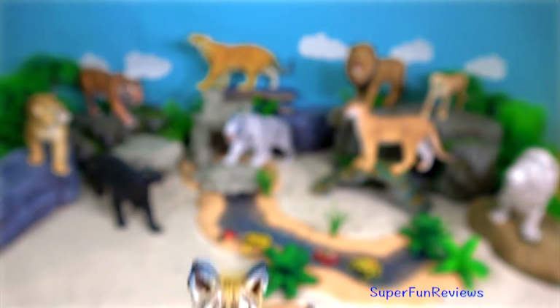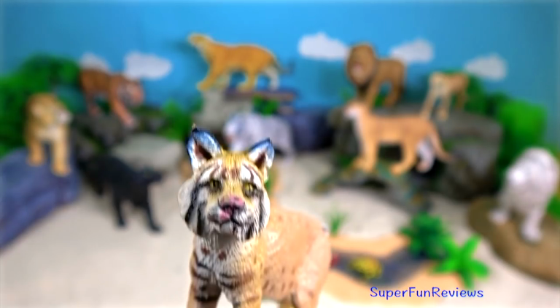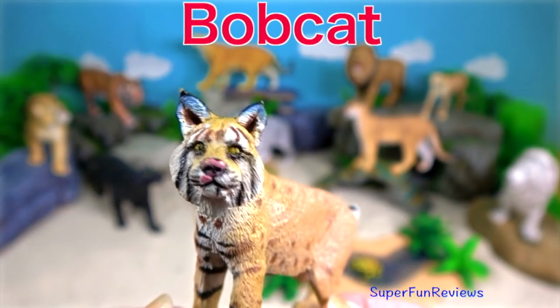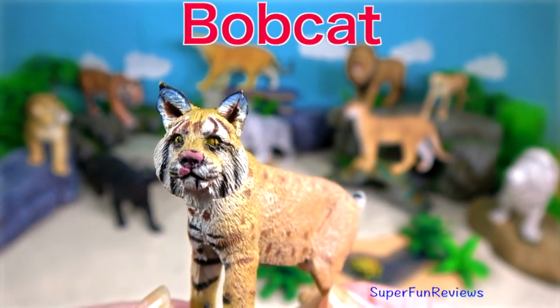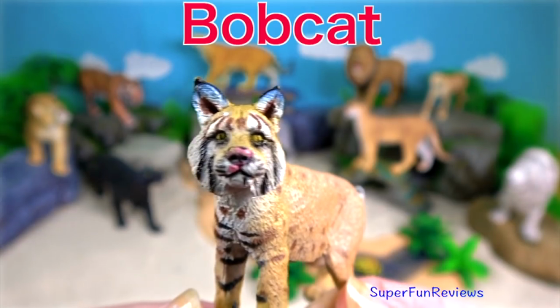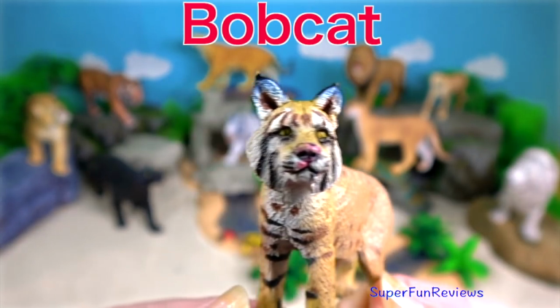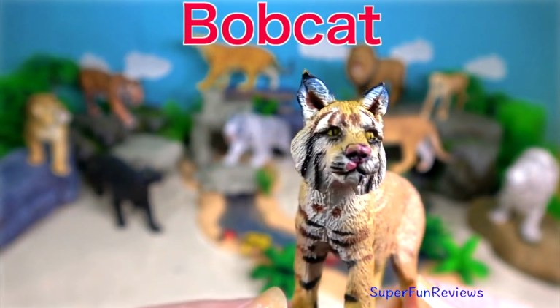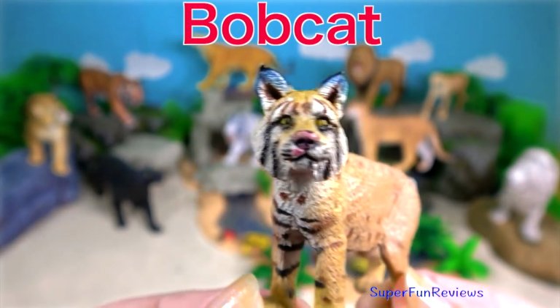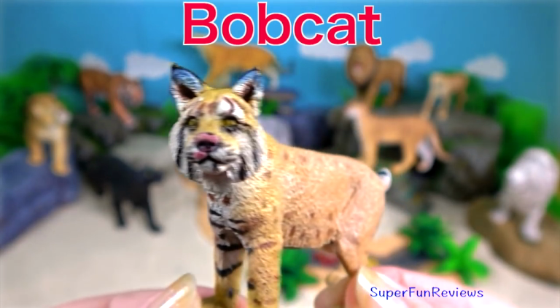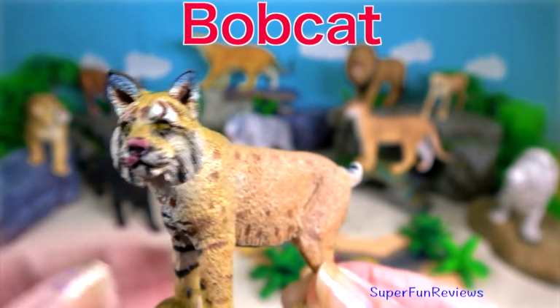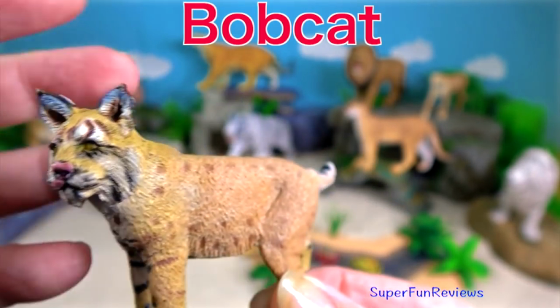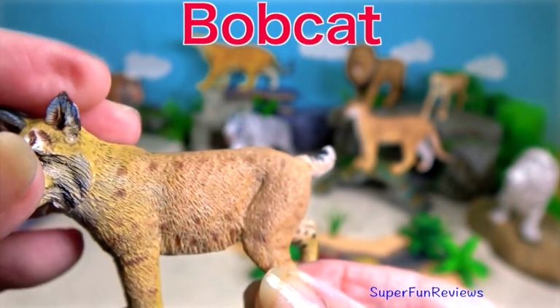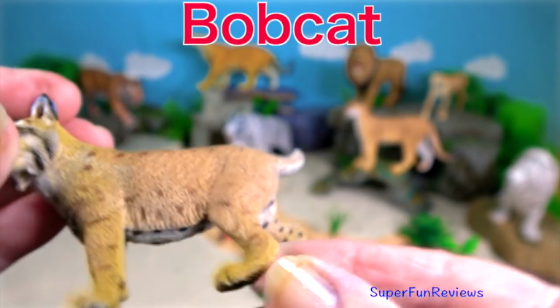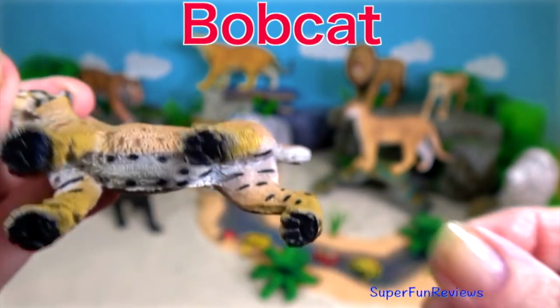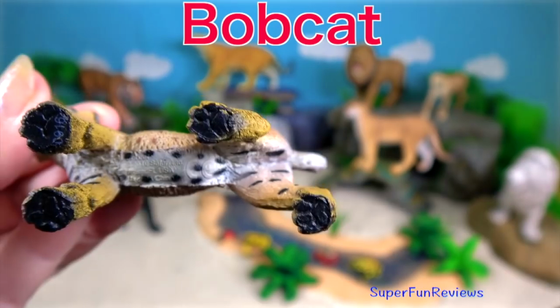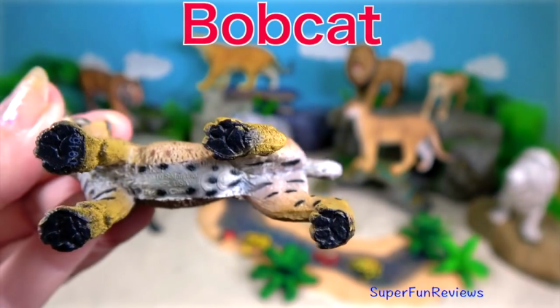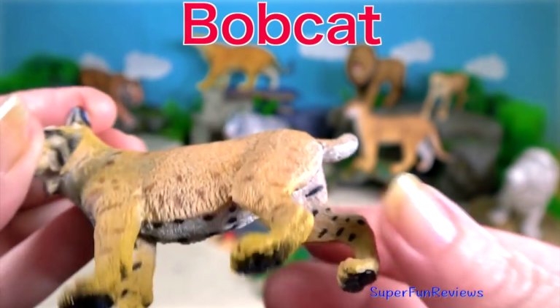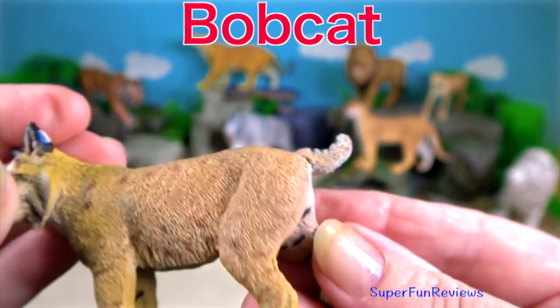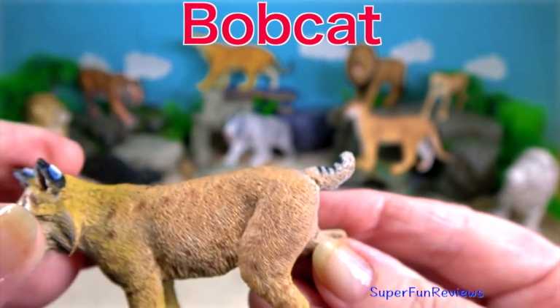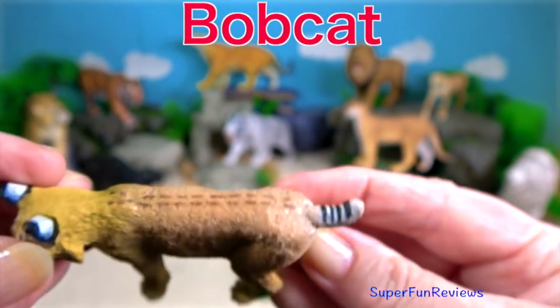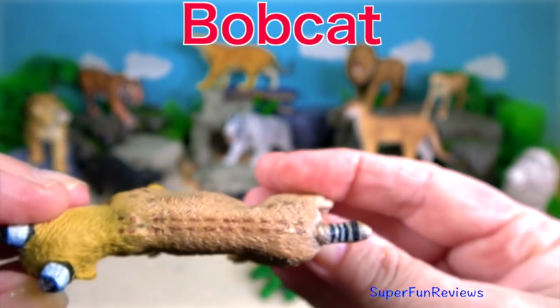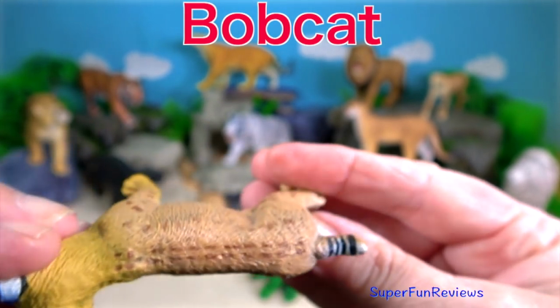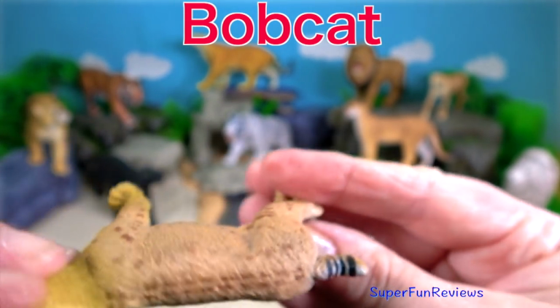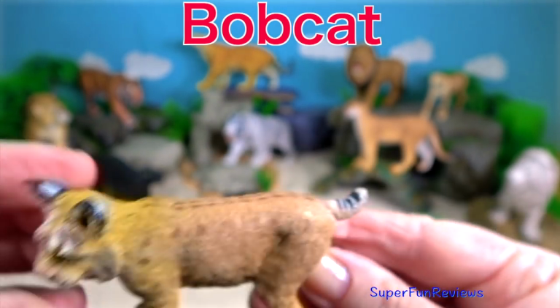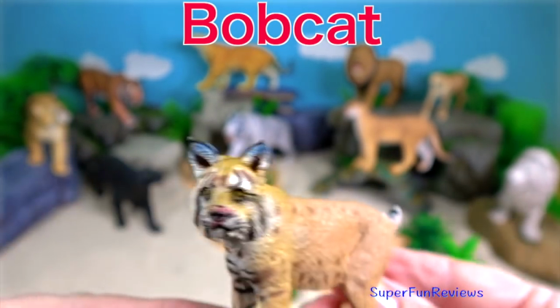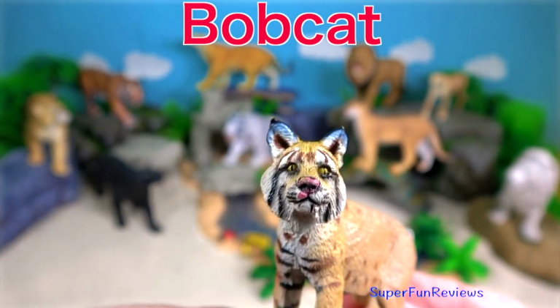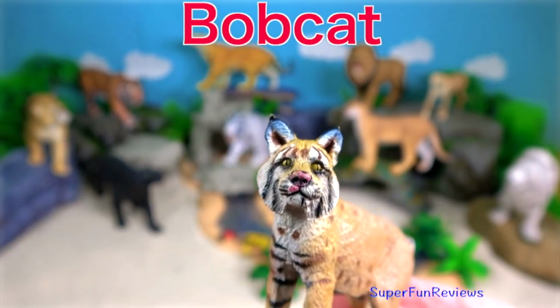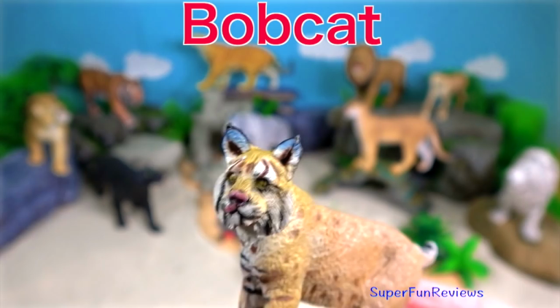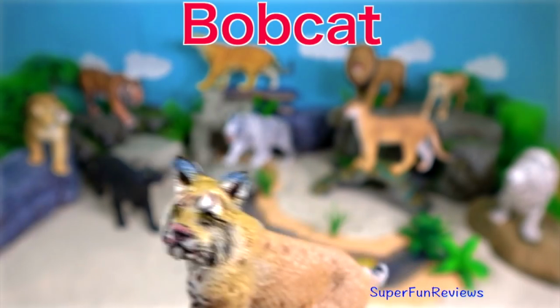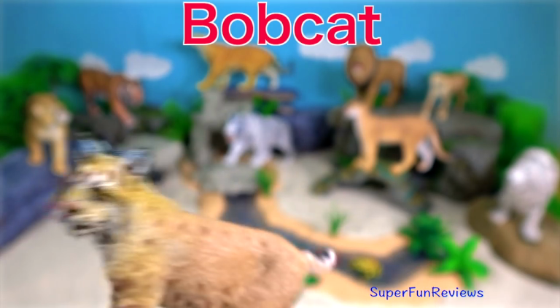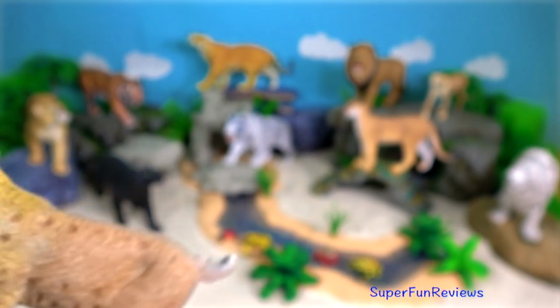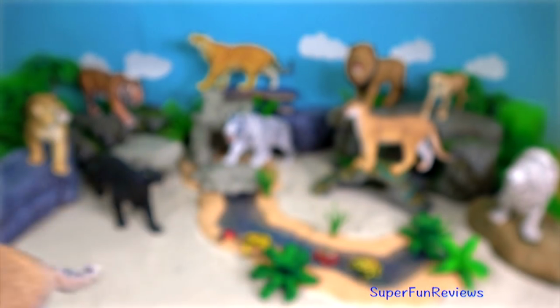The bobcat is a North American cat that is an adaptable predator. It inhabits all sorts of environments. It's twice the size of a domestic cat.